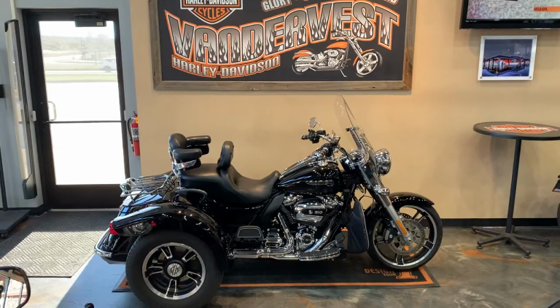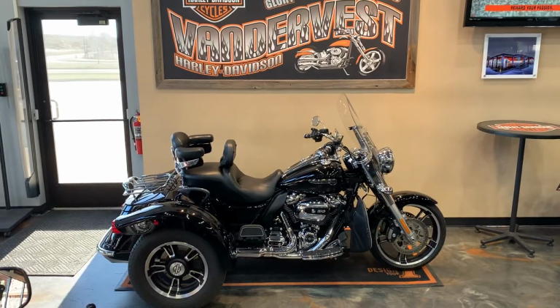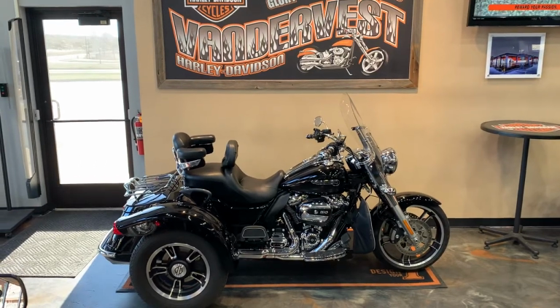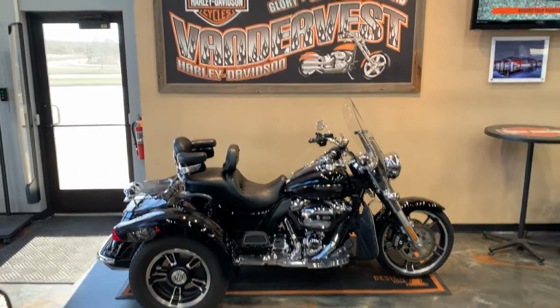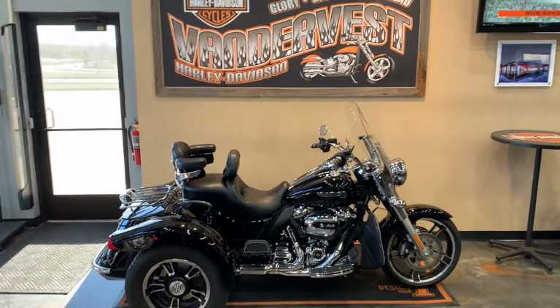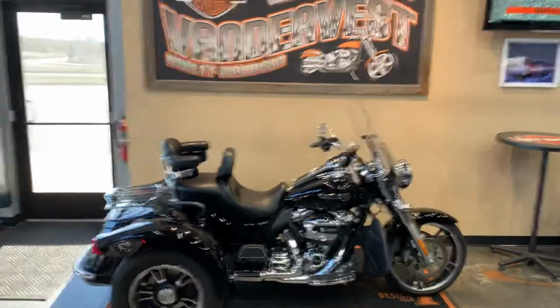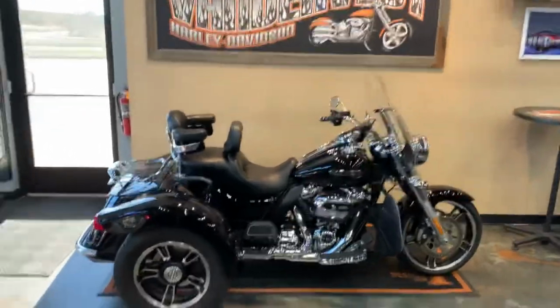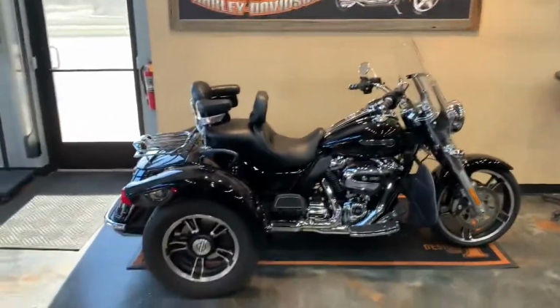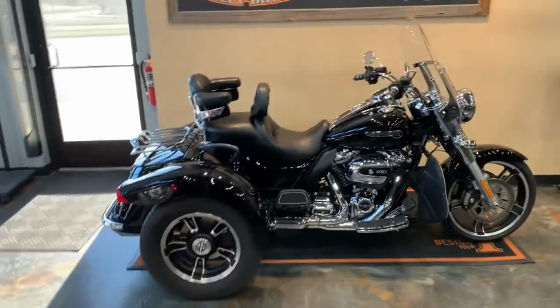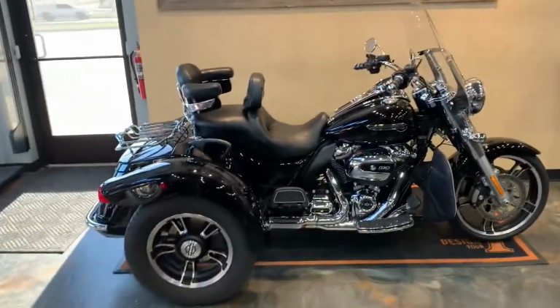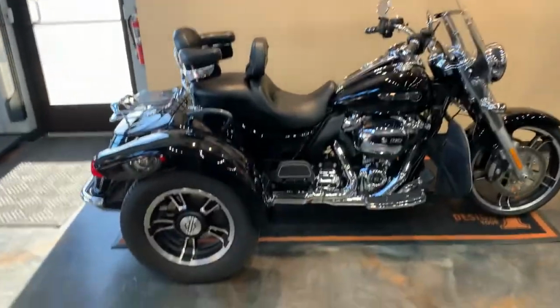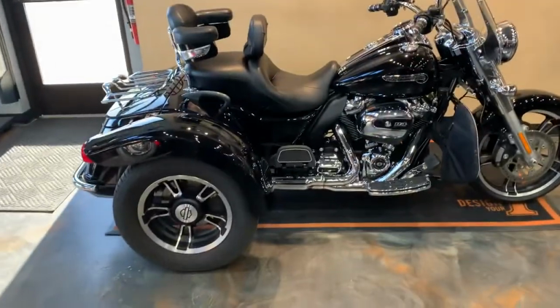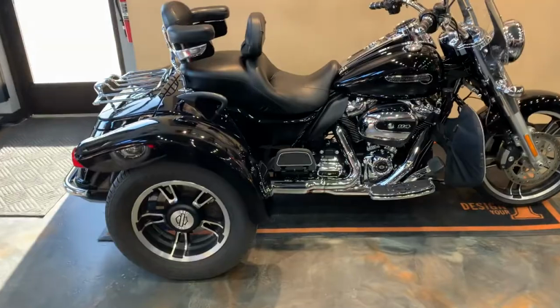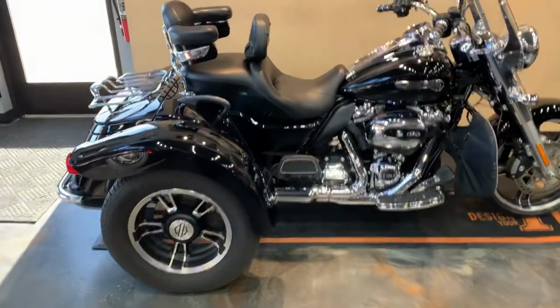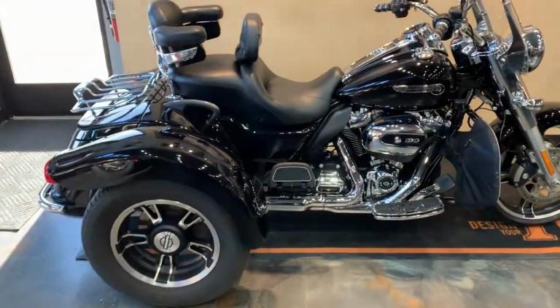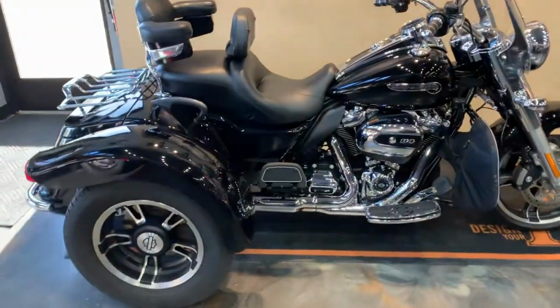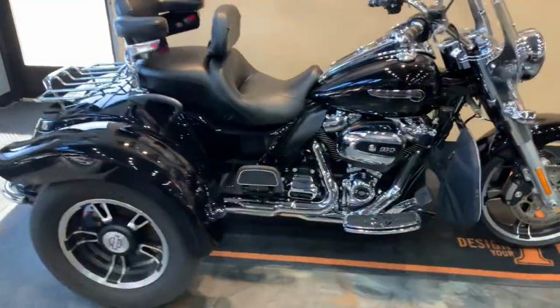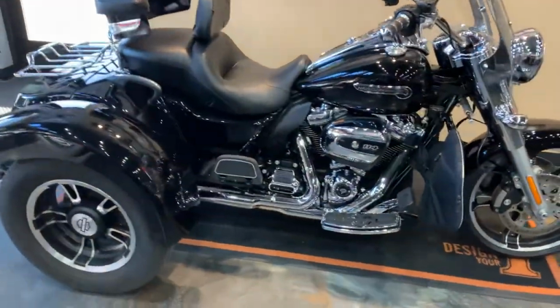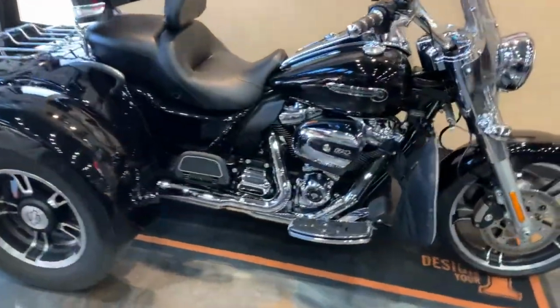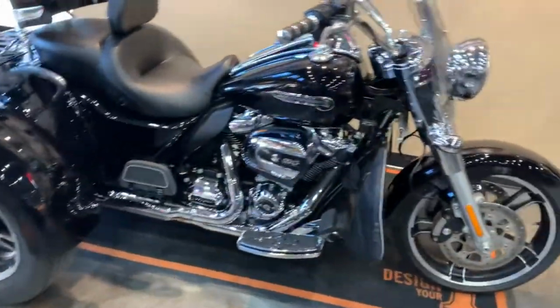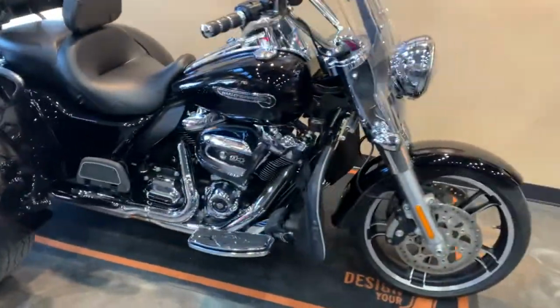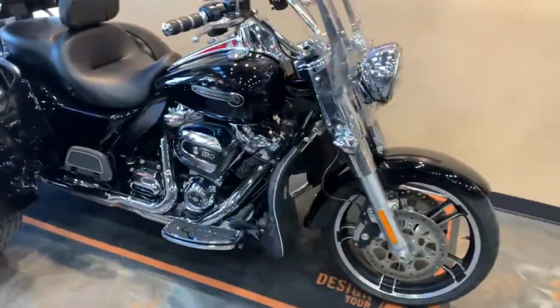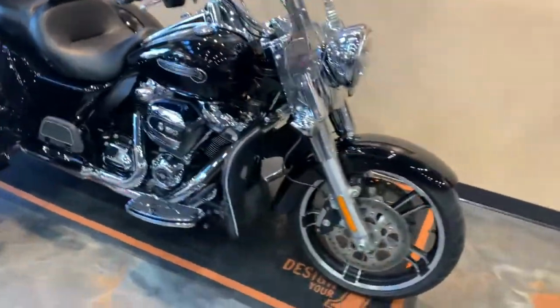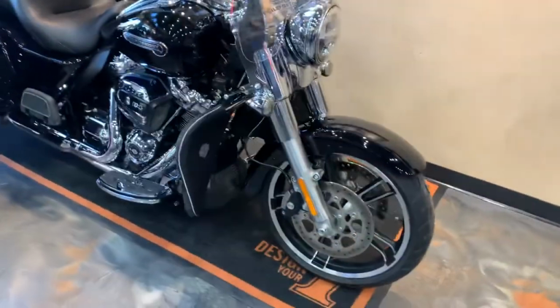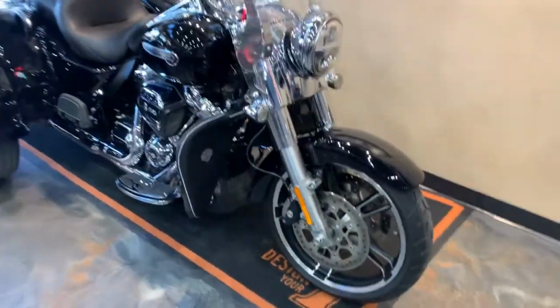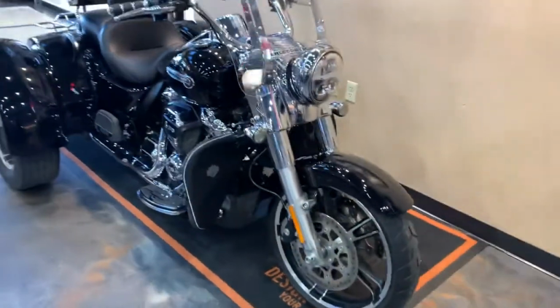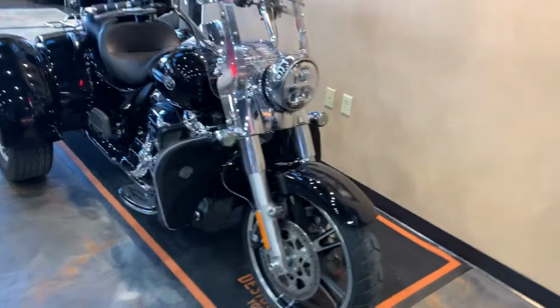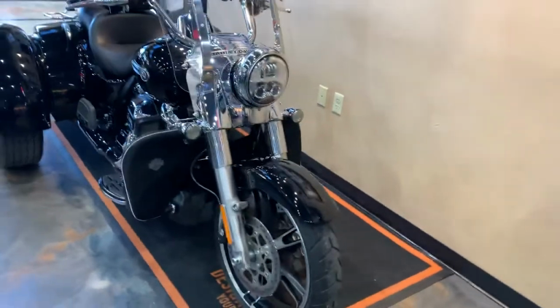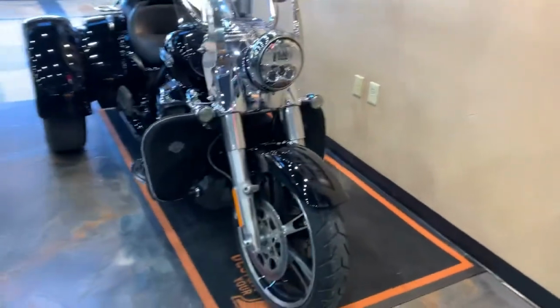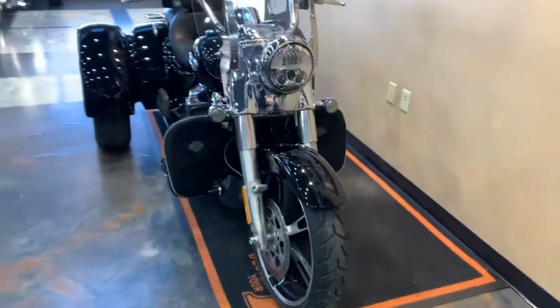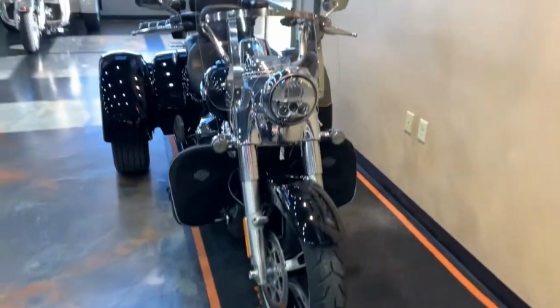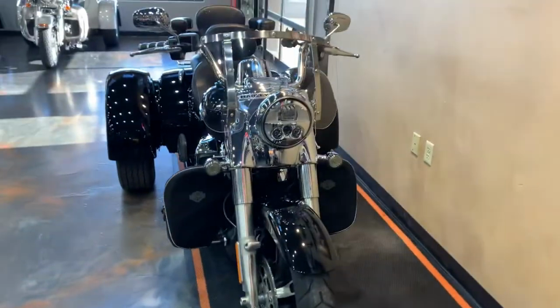Well, hello friends. Got ourselves a Freewheeler to the floor 2019. It's got a lot of extras on it, a lot of goodies. I'll try to point them all out, but the best way of course would be to swing on down and check it out for yourself.